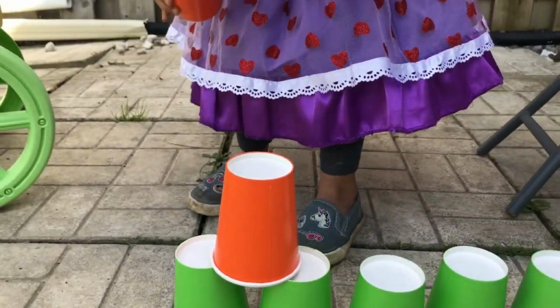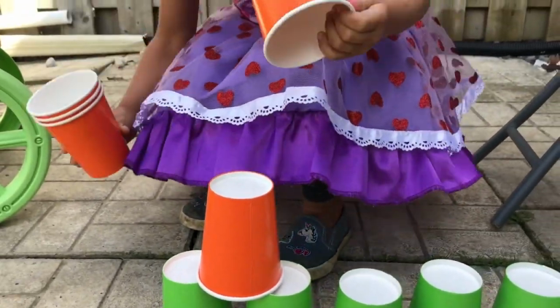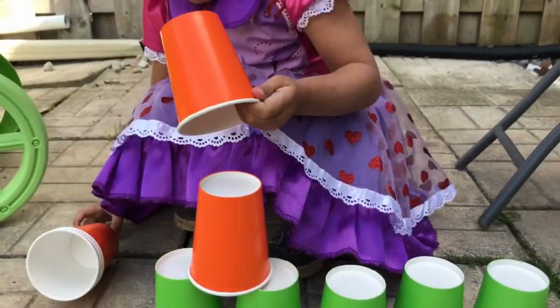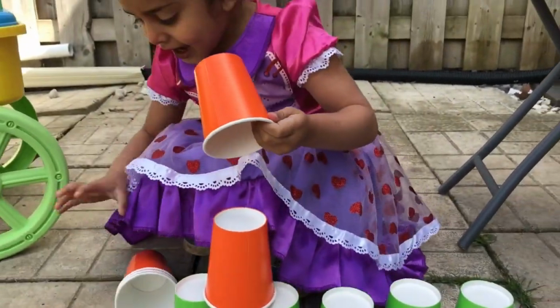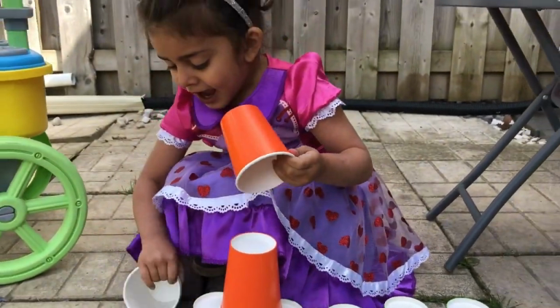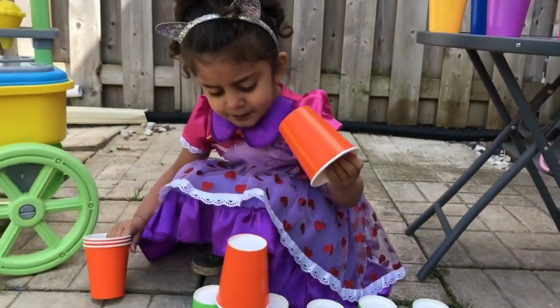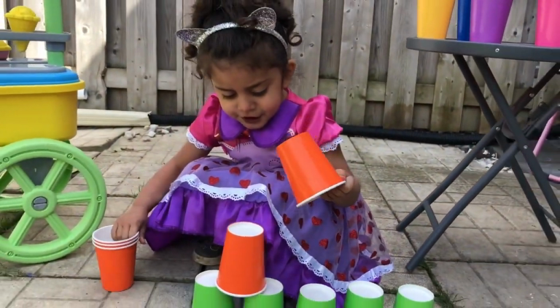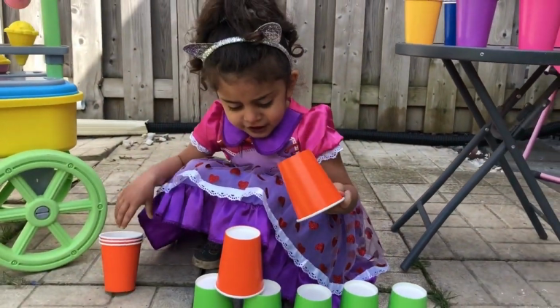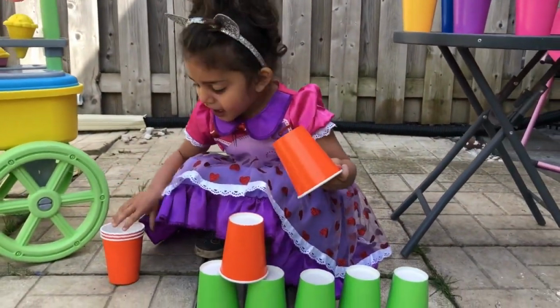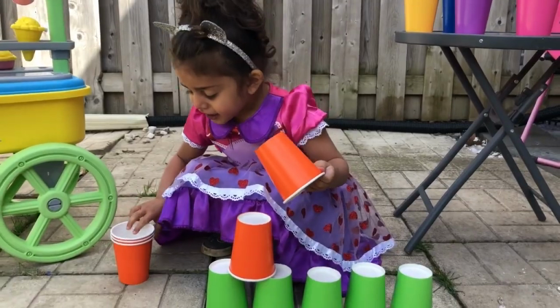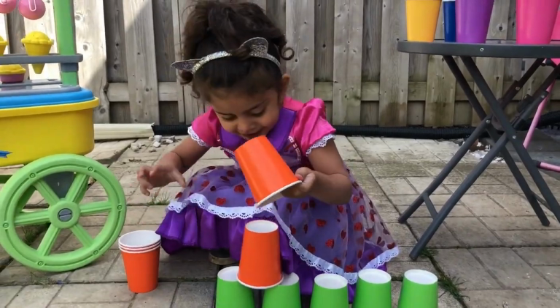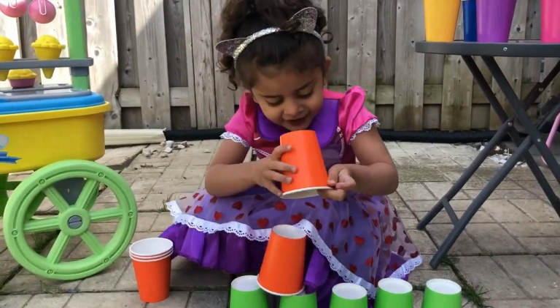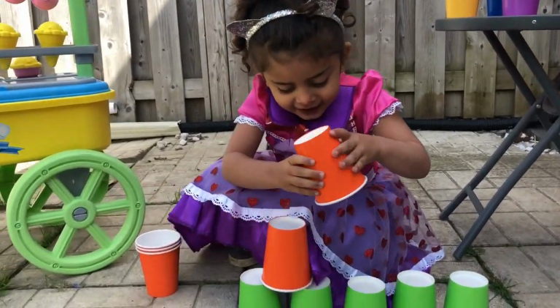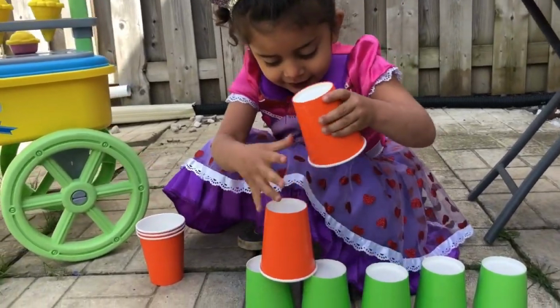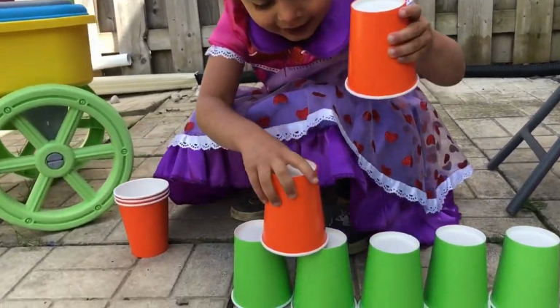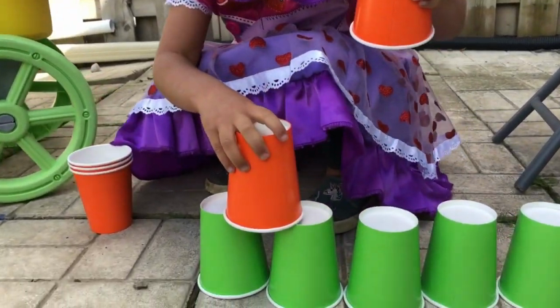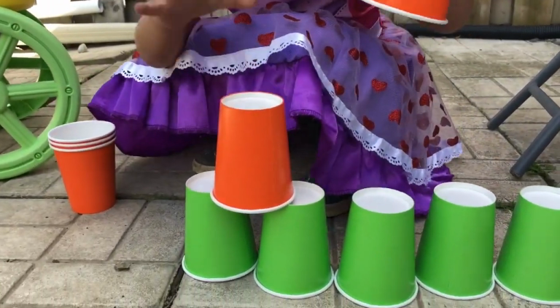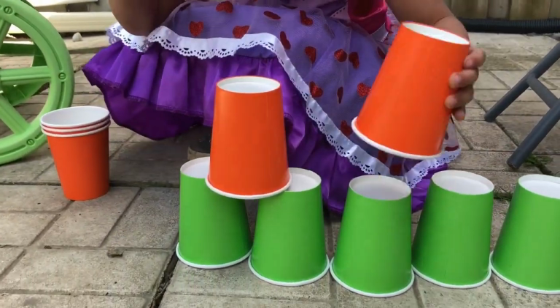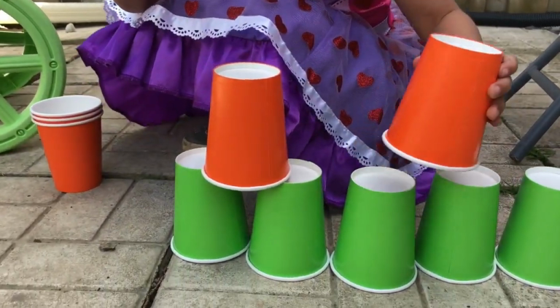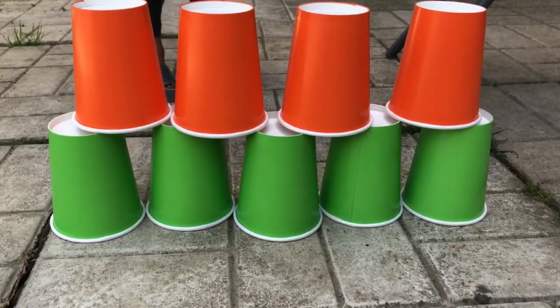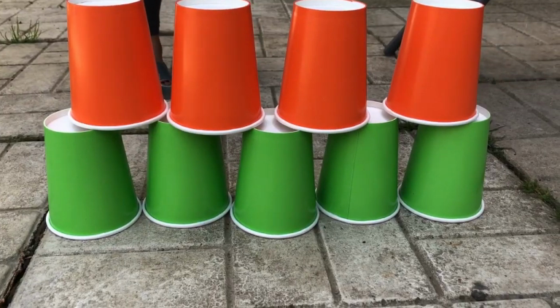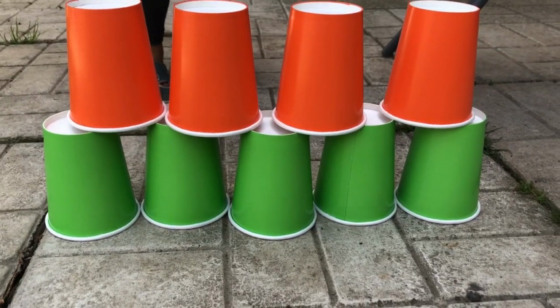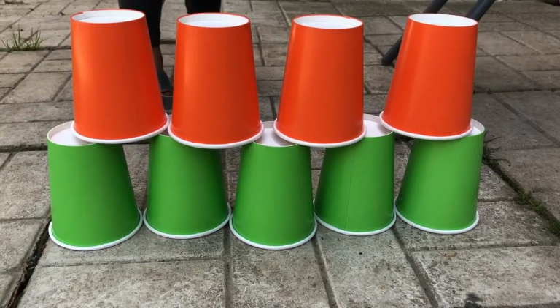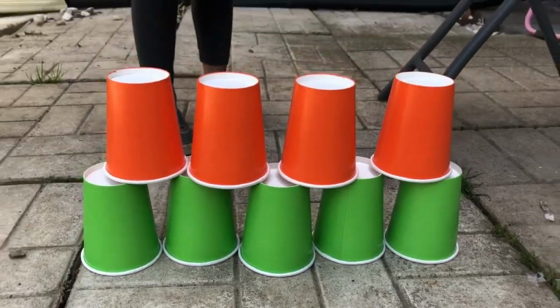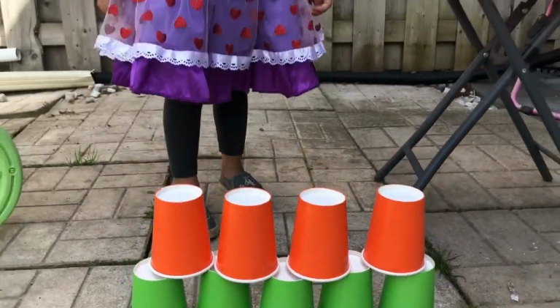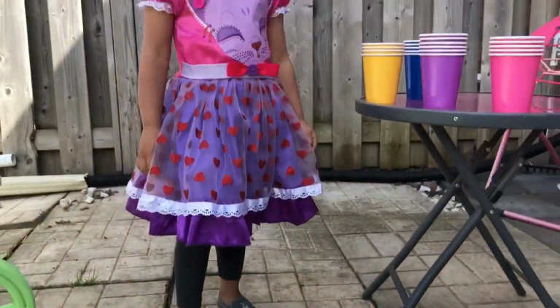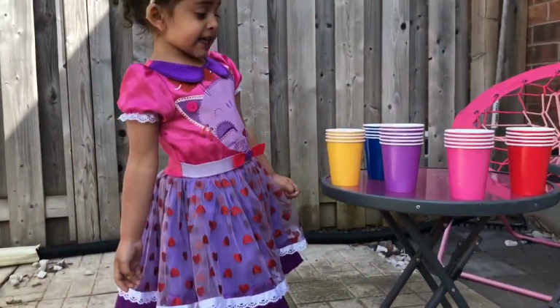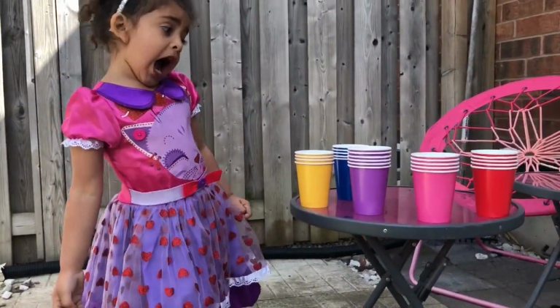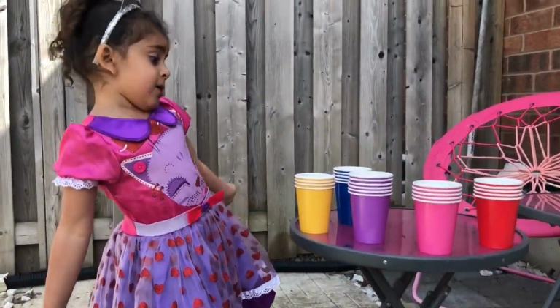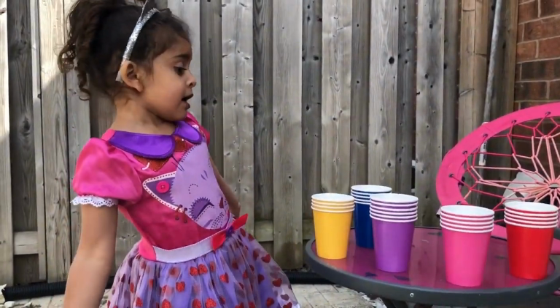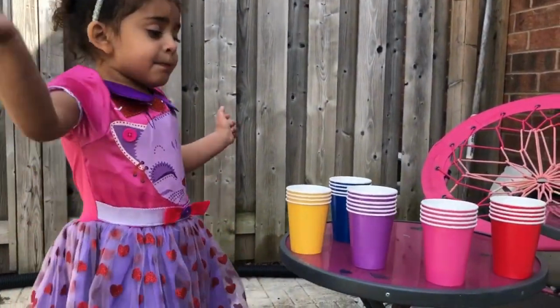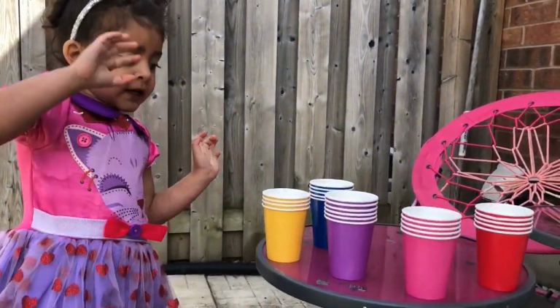Good job, Sally. I'm going to put it here. Orange. Orange color. Now, pink.